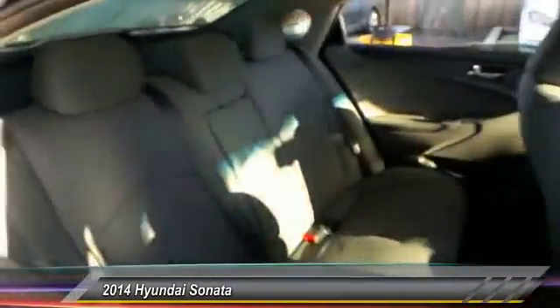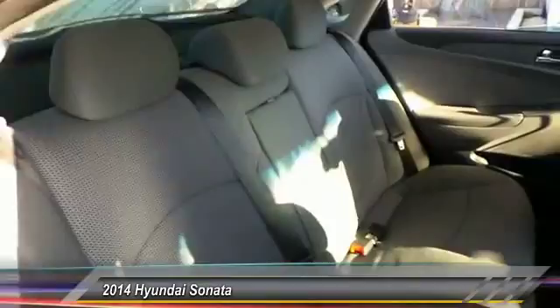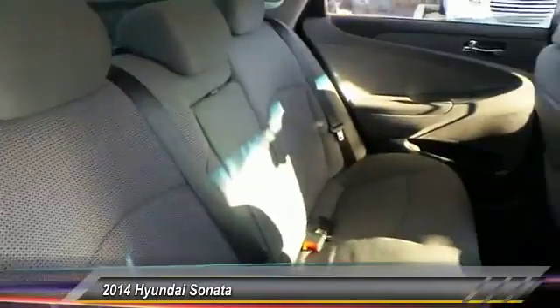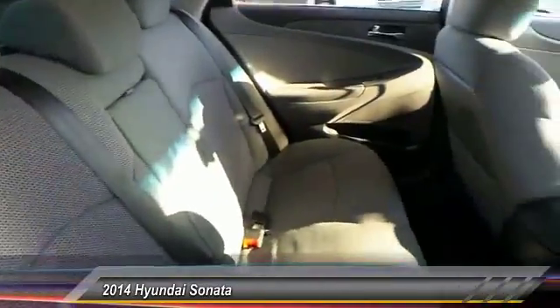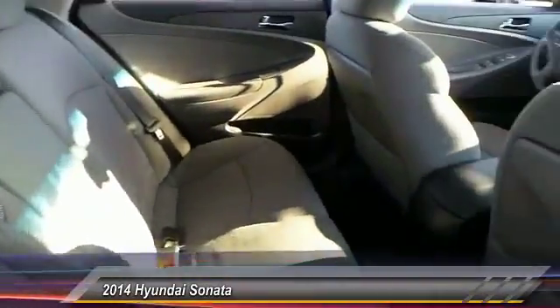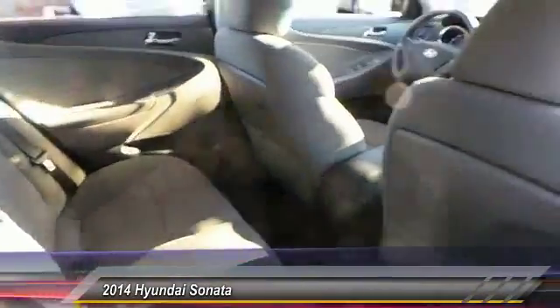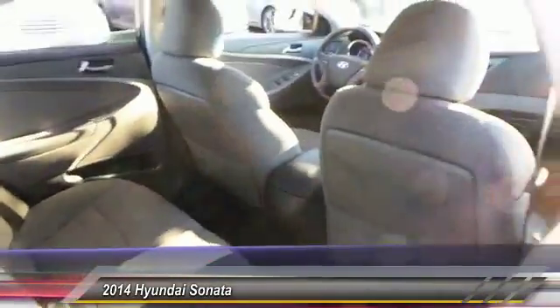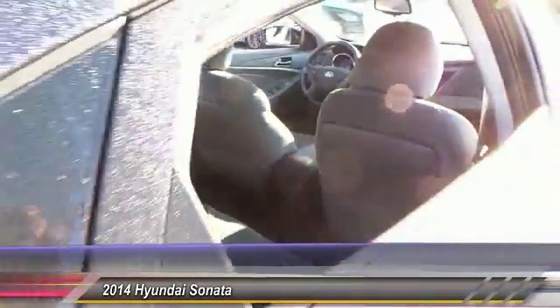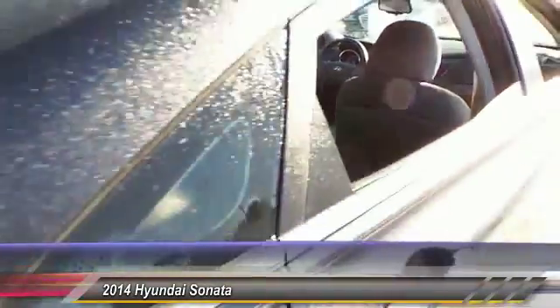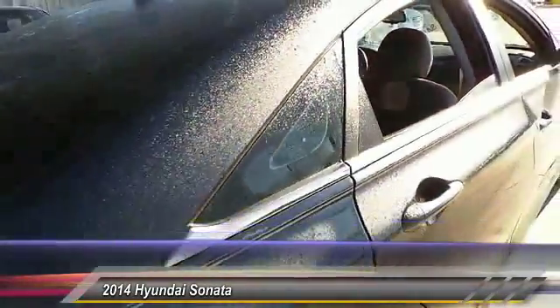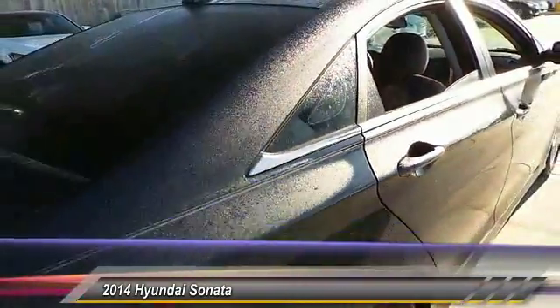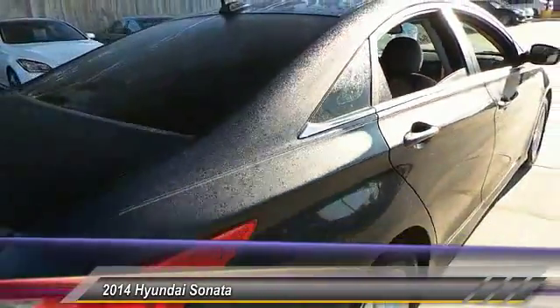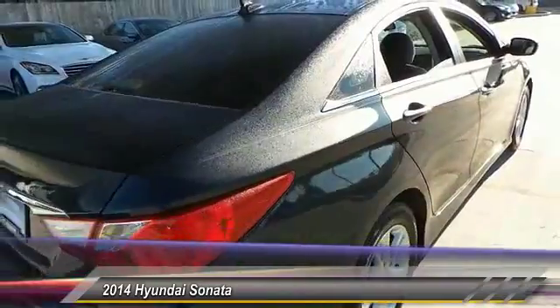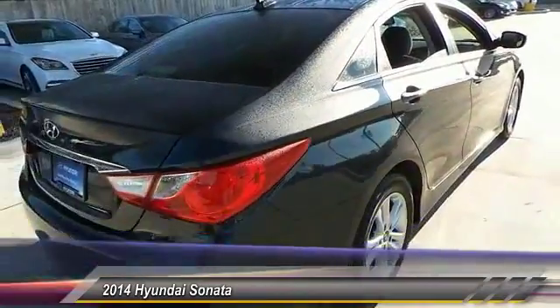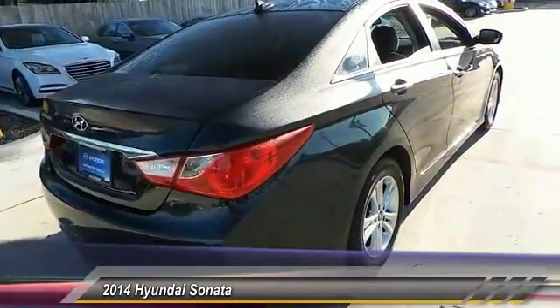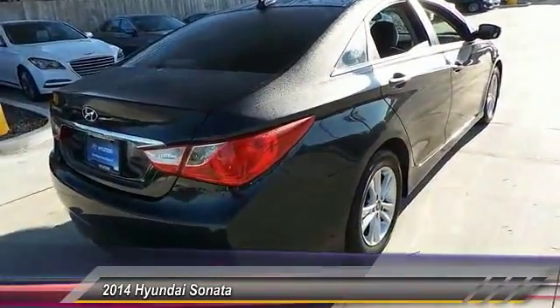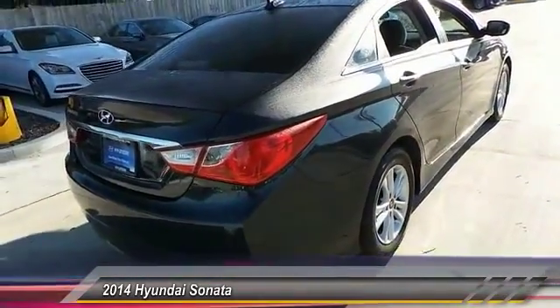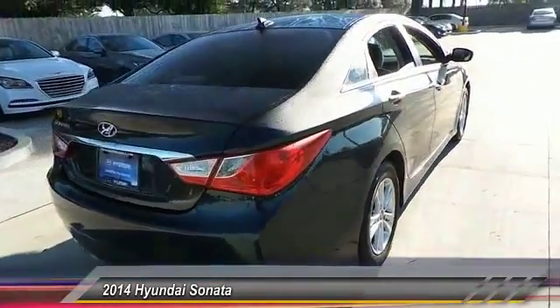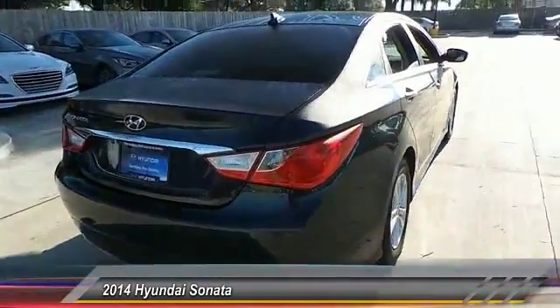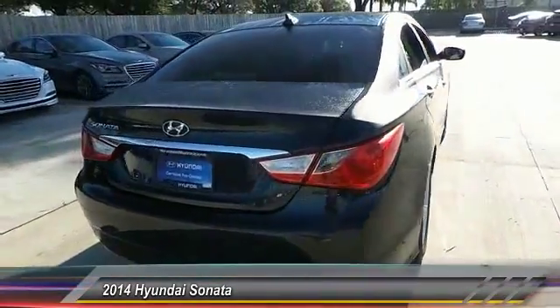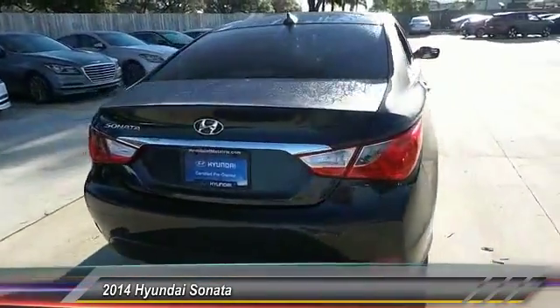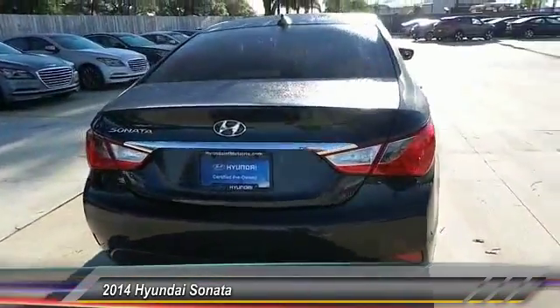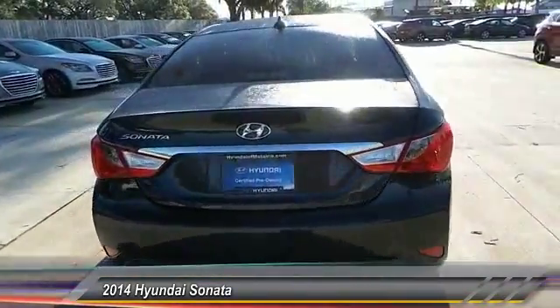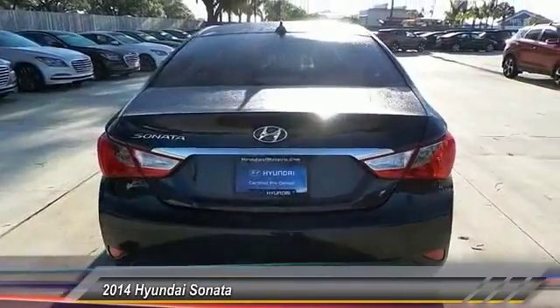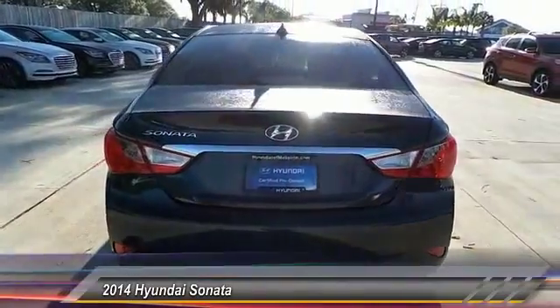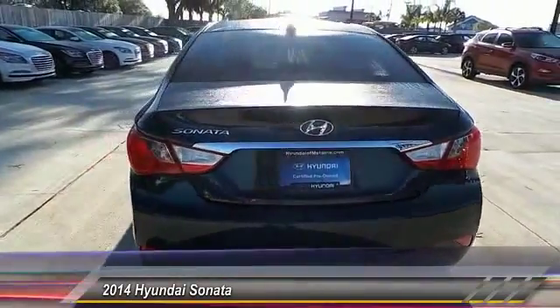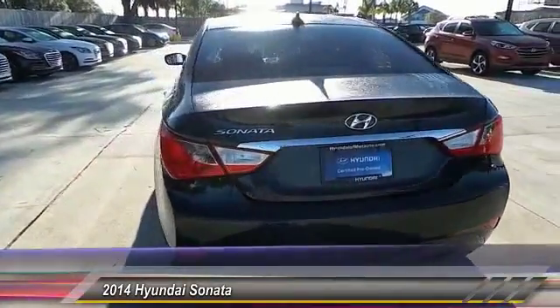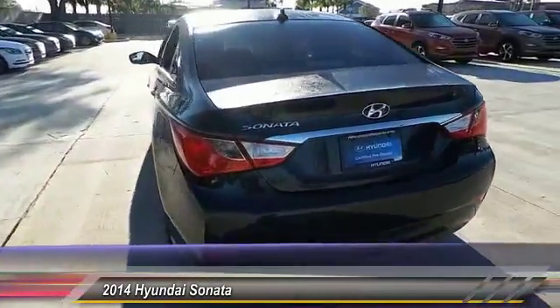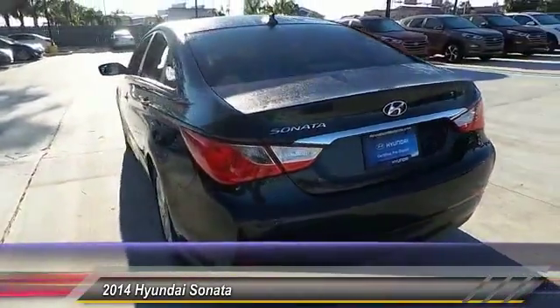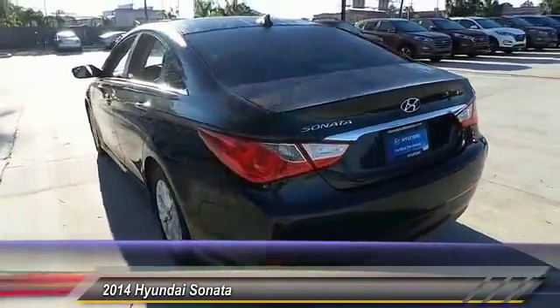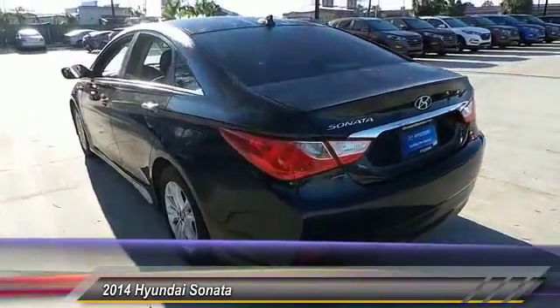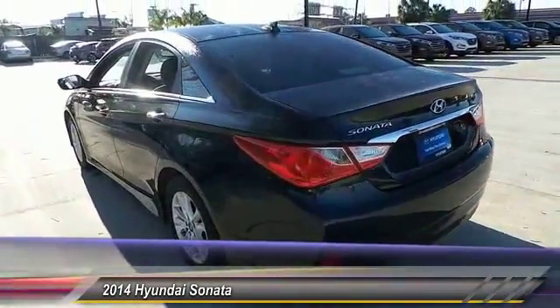Here are some of this vehicle's great options: stability control, traction control, steering wheel audio control, anti-lock braking system, keyless entry, Bluetooth, adjustable steering wheel, power steering, driver airbag, and four-wheel disc brakes.